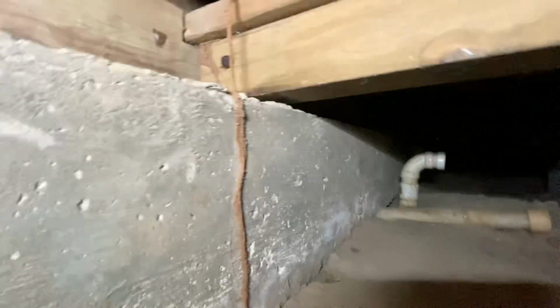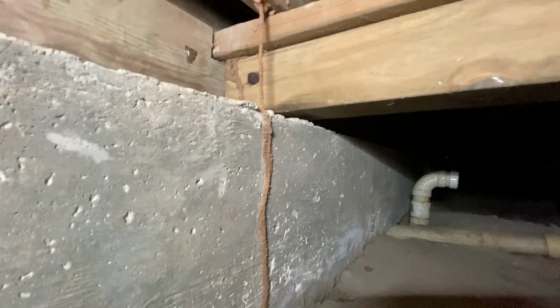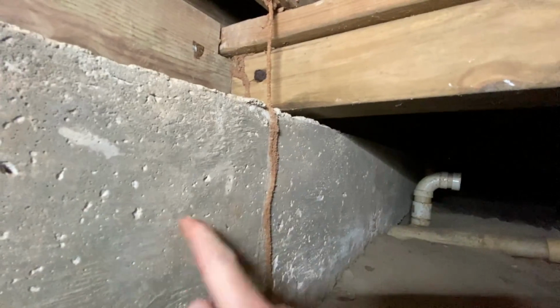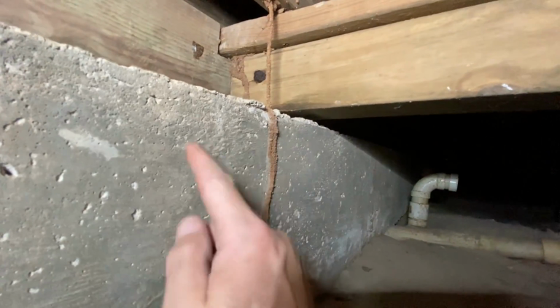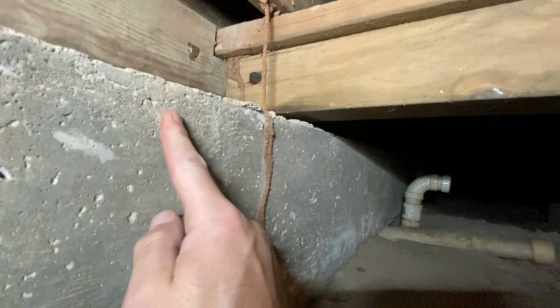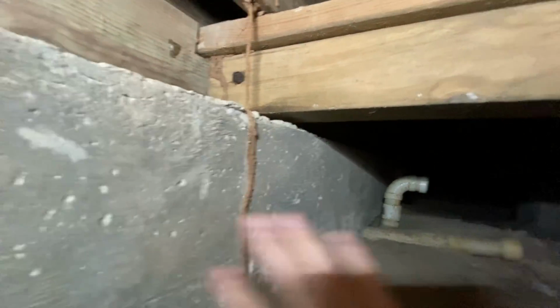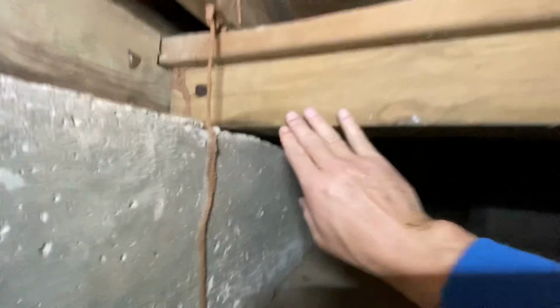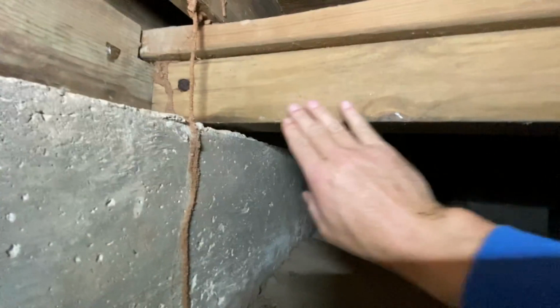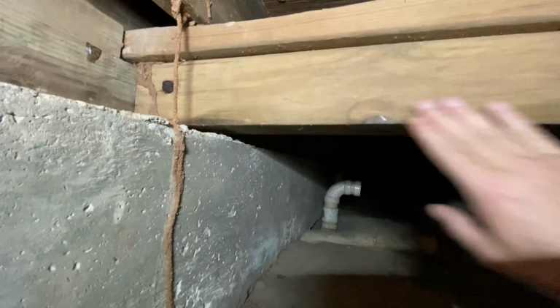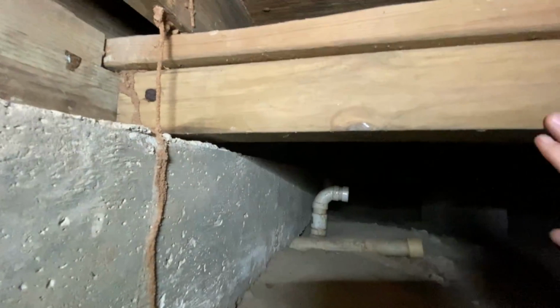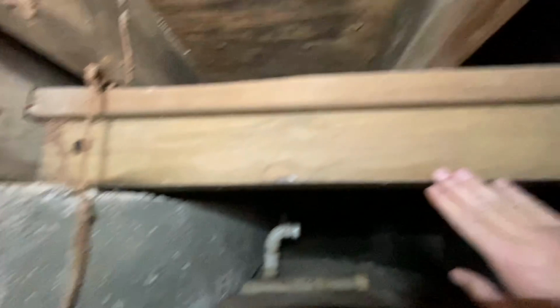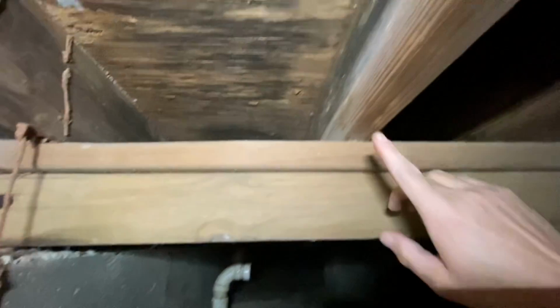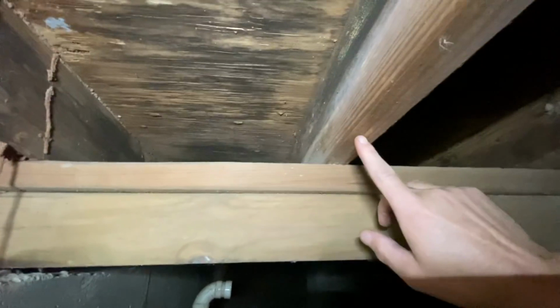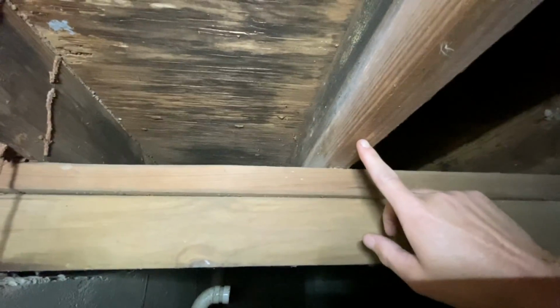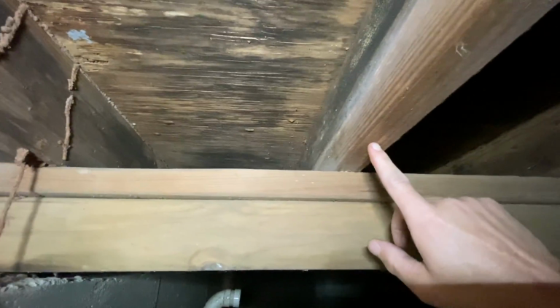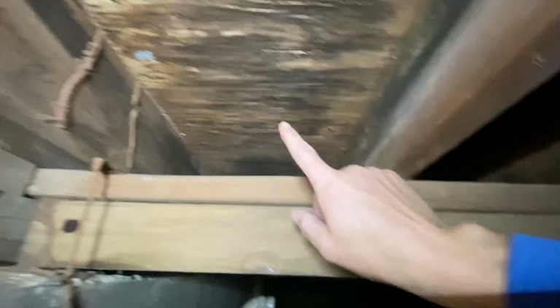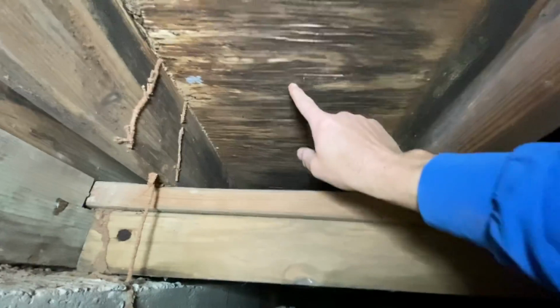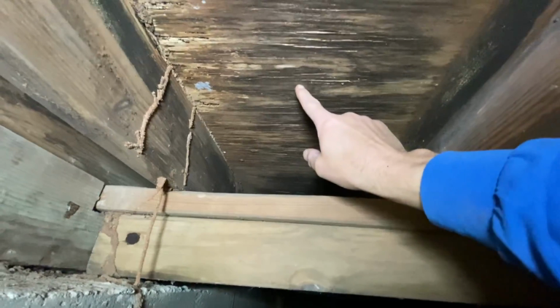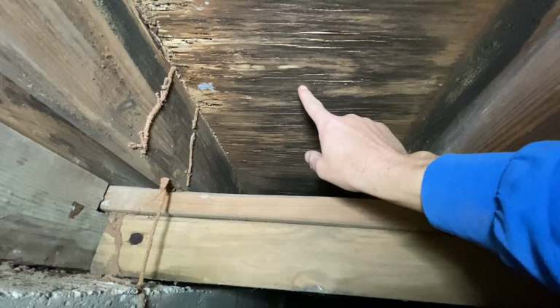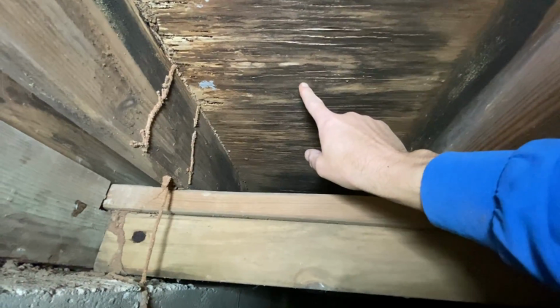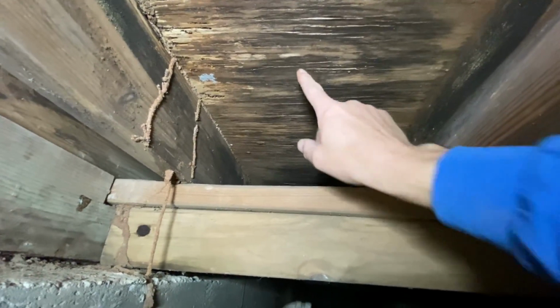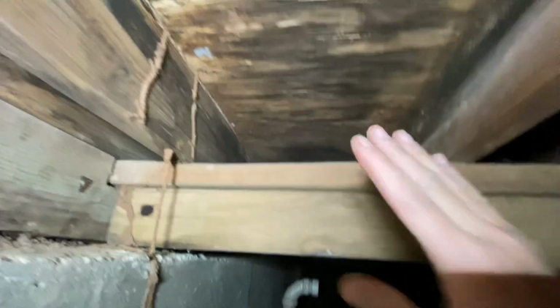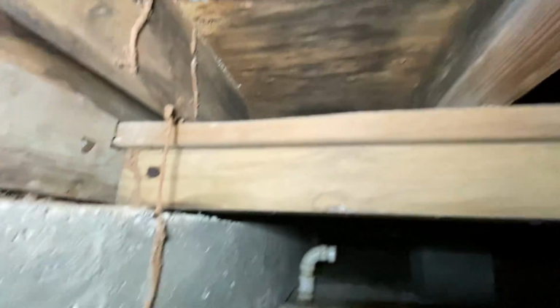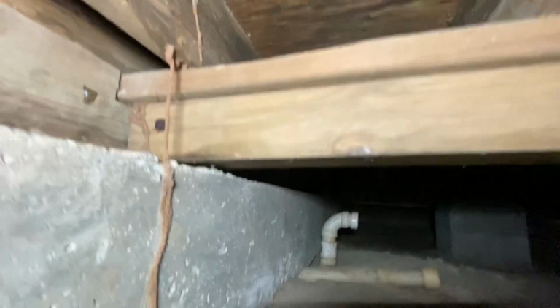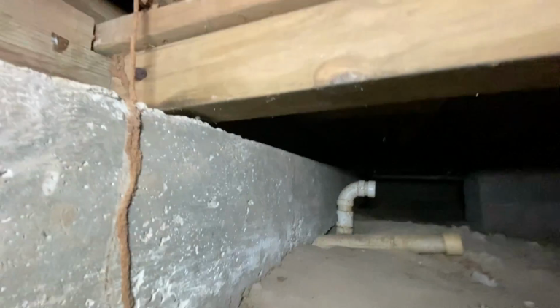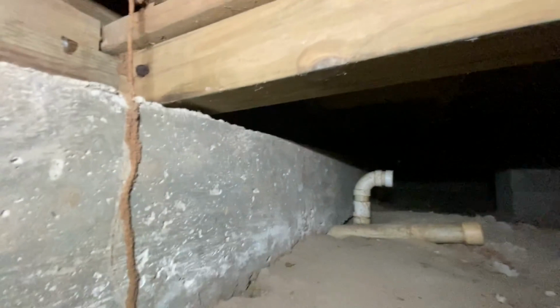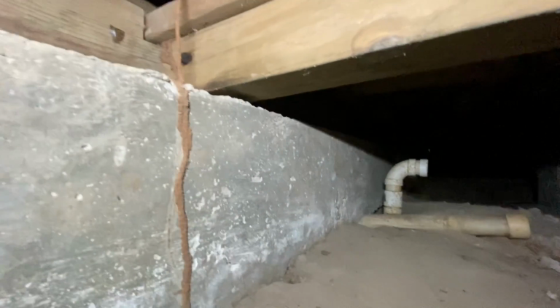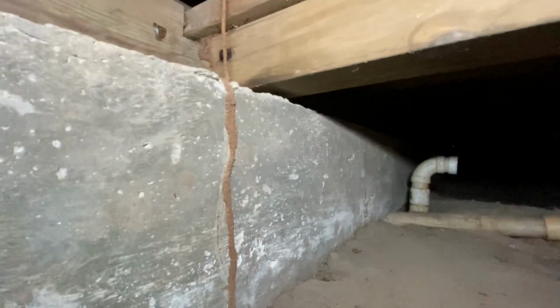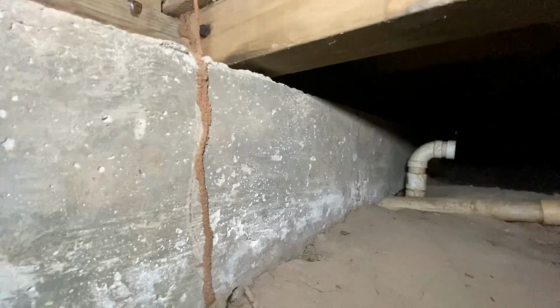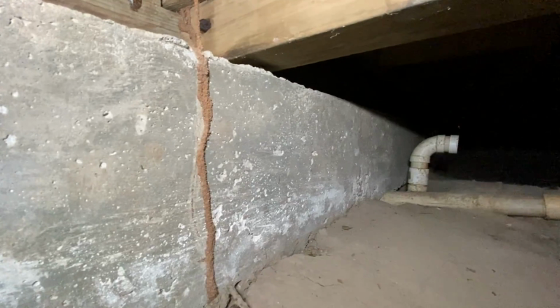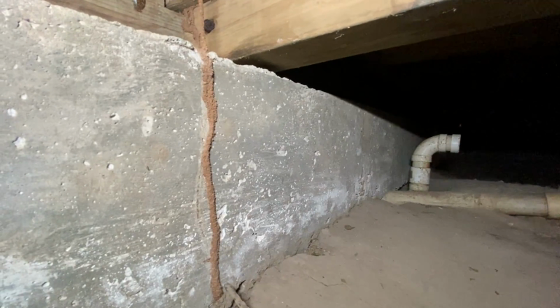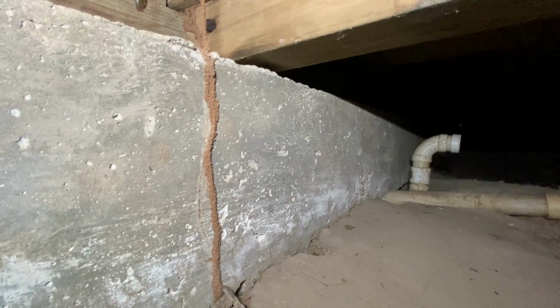Here we are, crawl space dirt floor. Concrete beam going right here, we're transitioning to wooden material. We've got floor joists right there, and some damaged, weakened subfloor right here. That's just for orientation purposes. On the bottom of this, look at this termite tunnel.